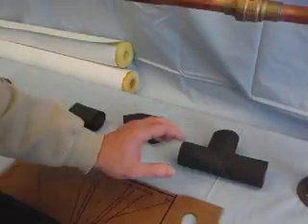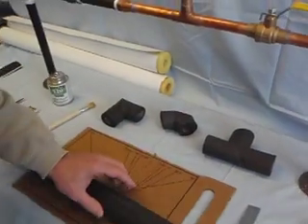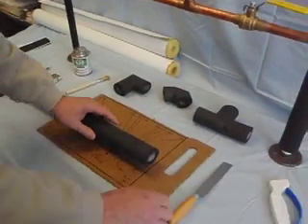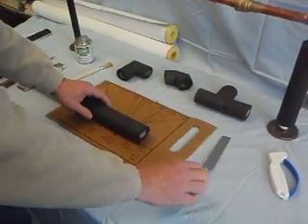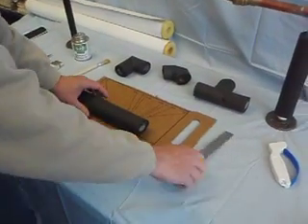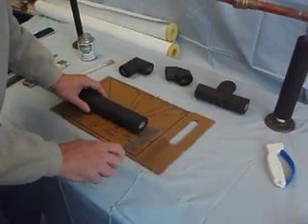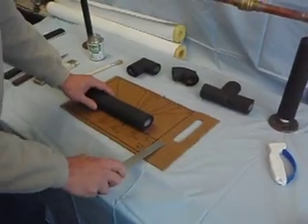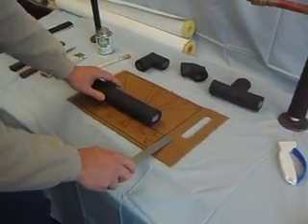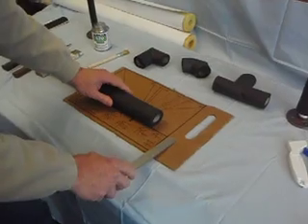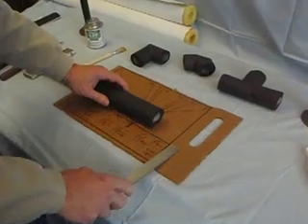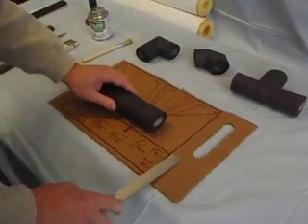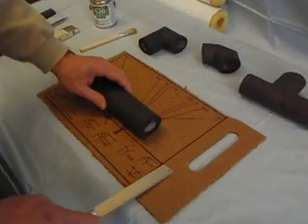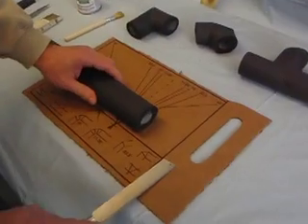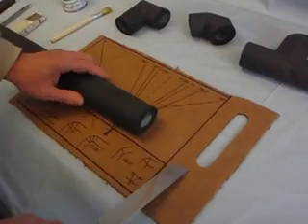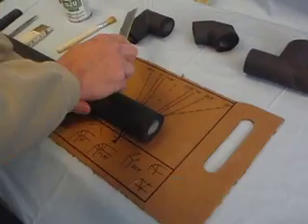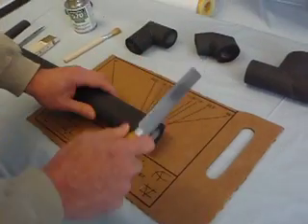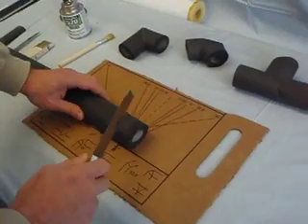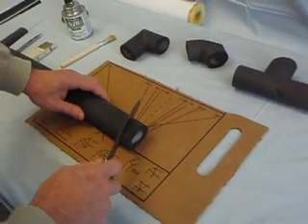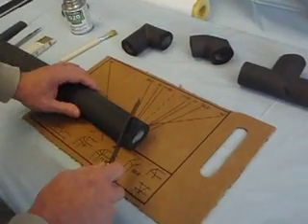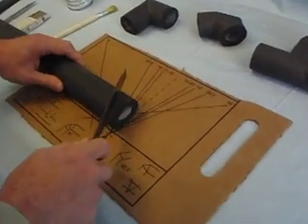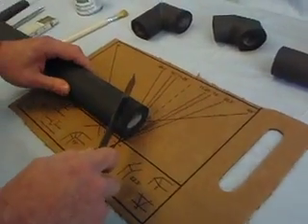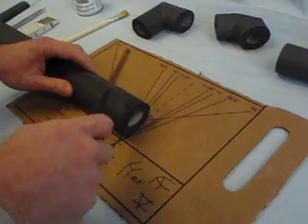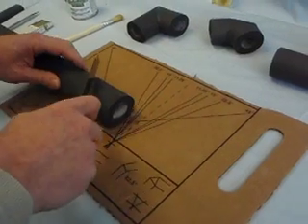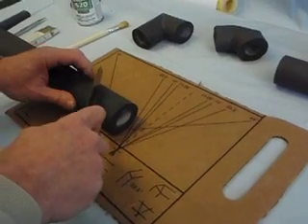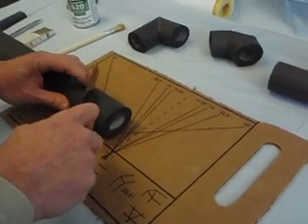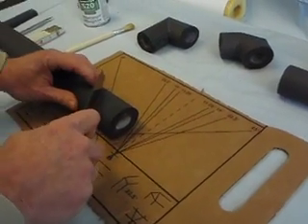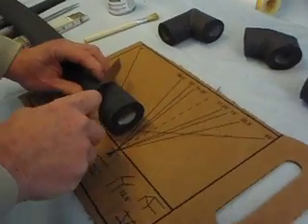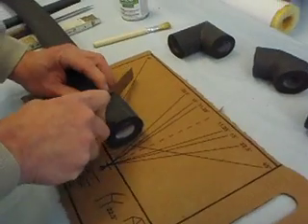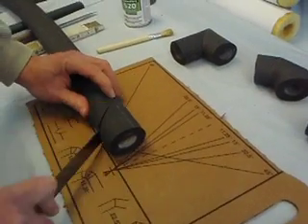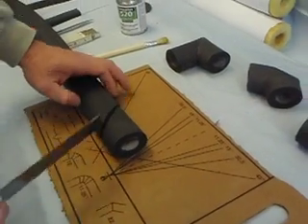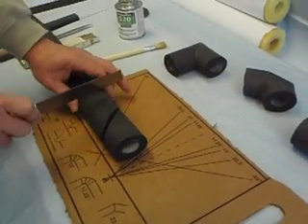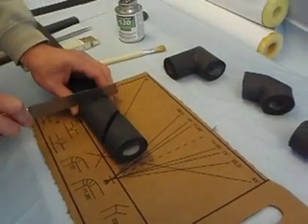We use a very sharp knife and the template that comes on every box of insulation. First, the two-piece 90 is cut on a 45-degree angle, and then a straight cut.